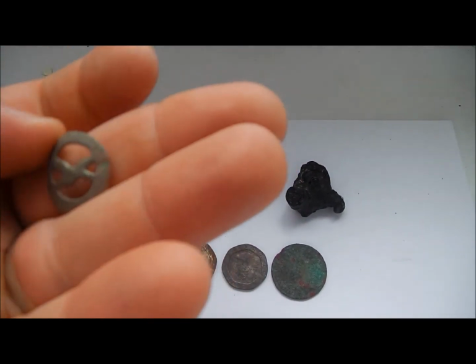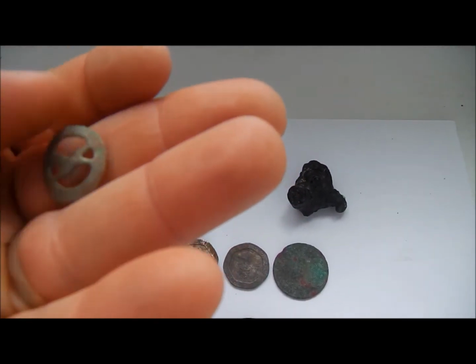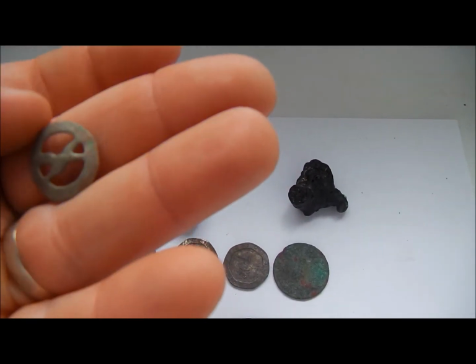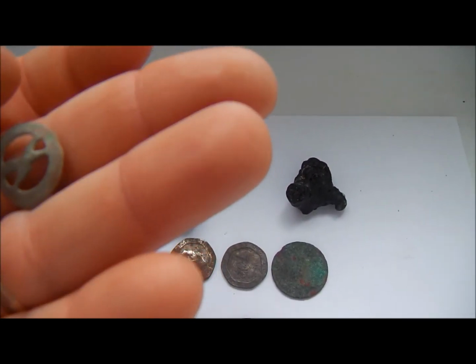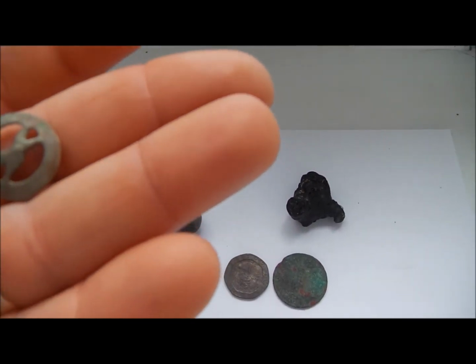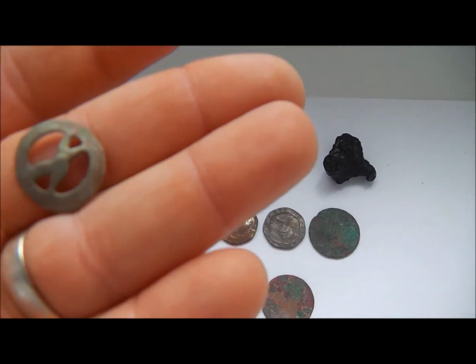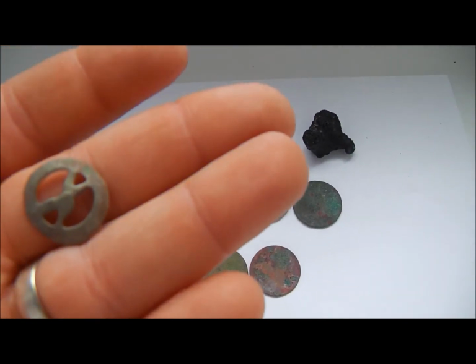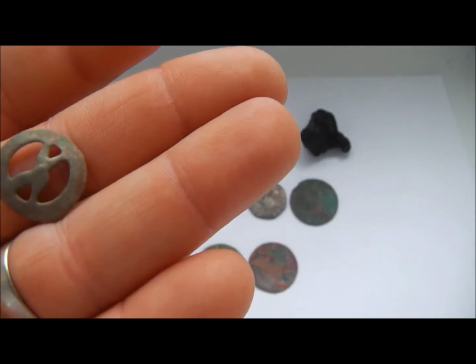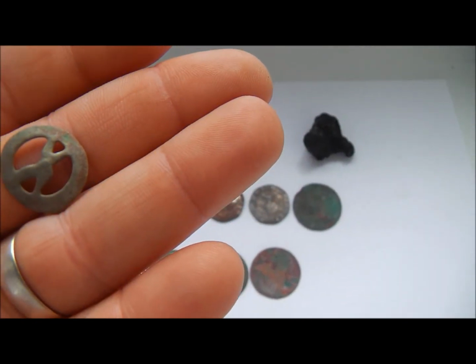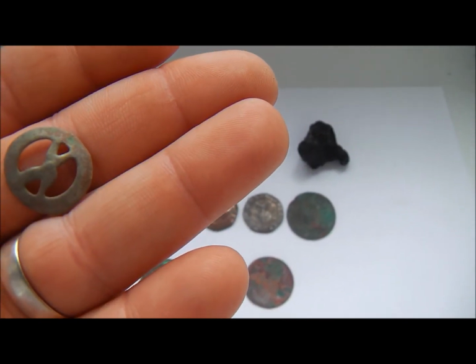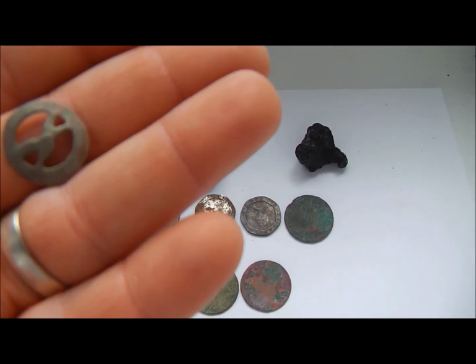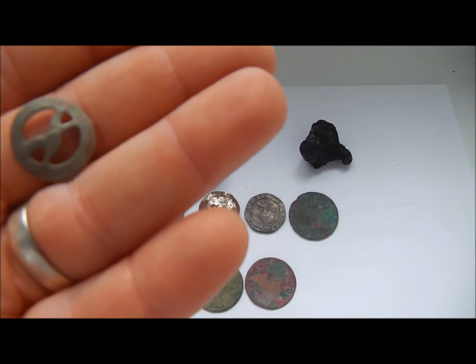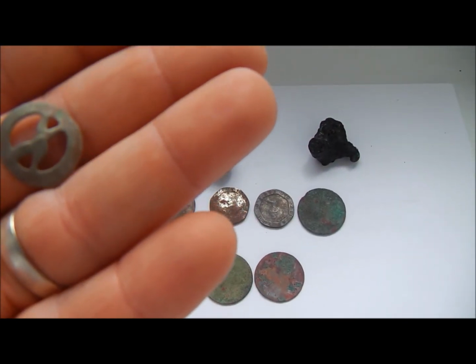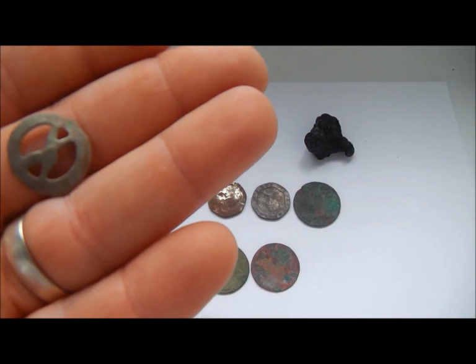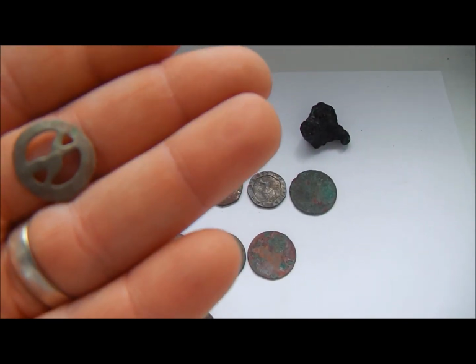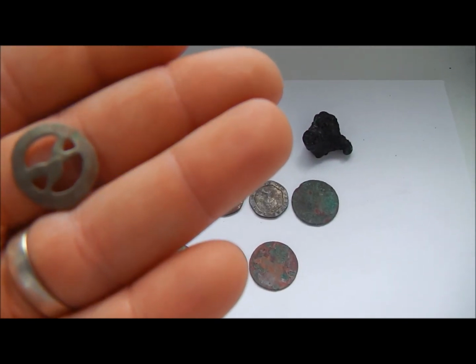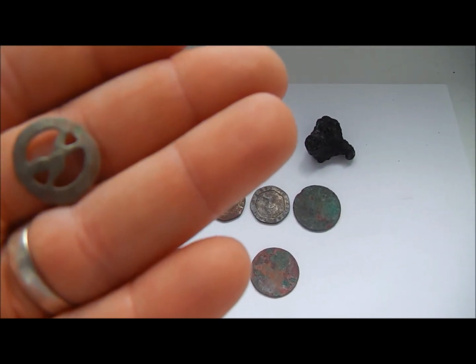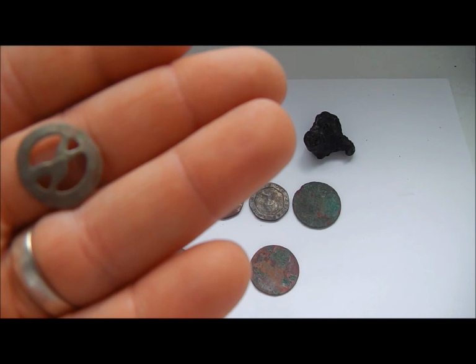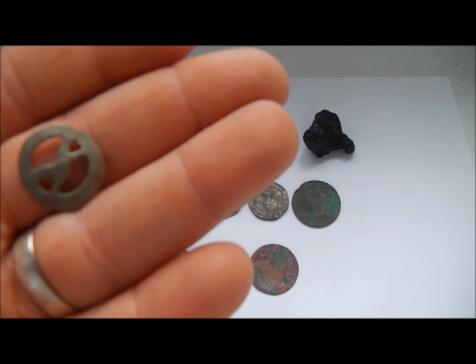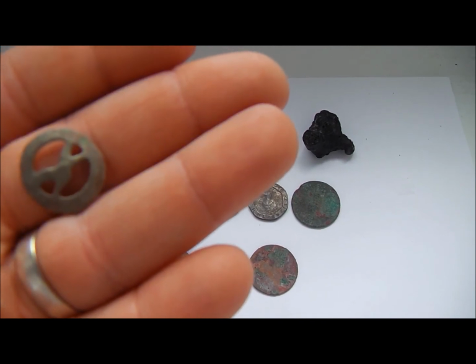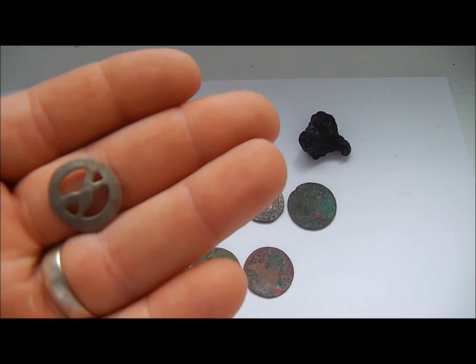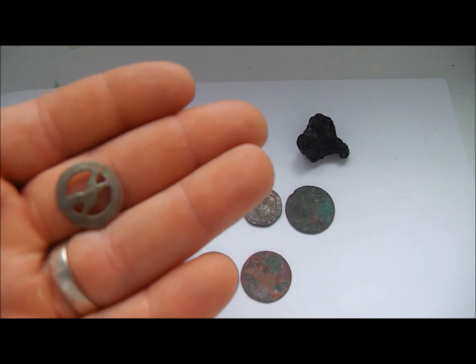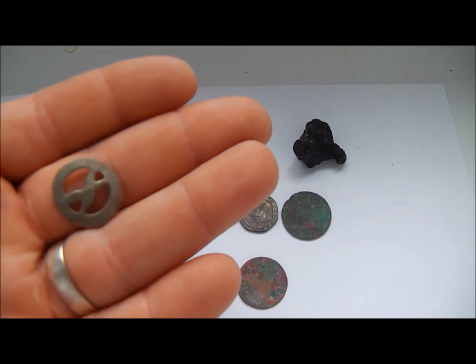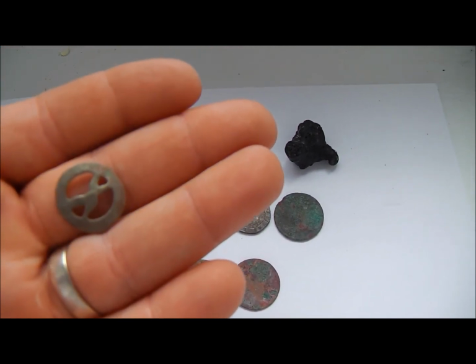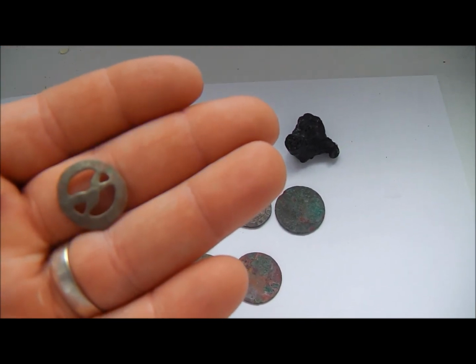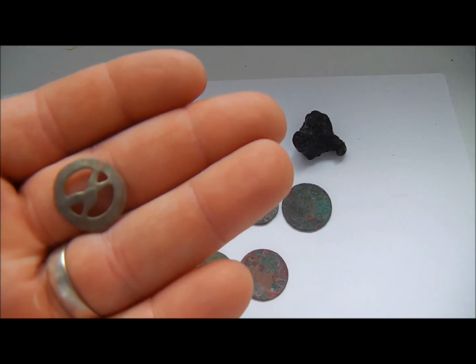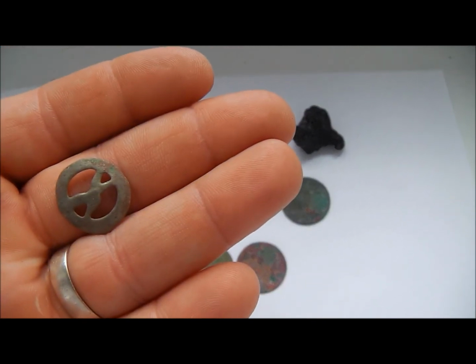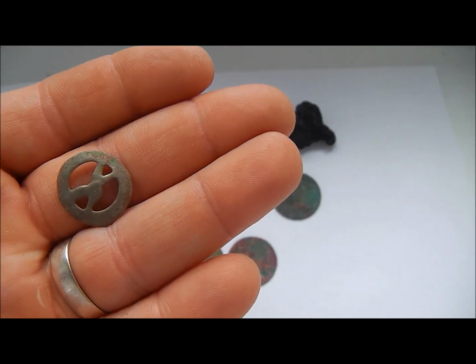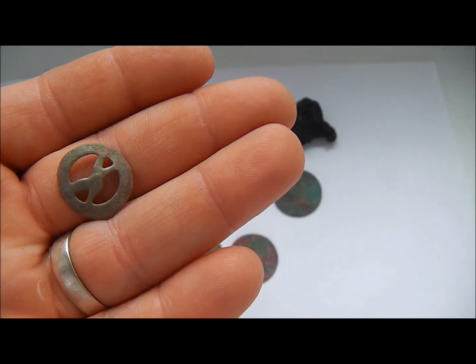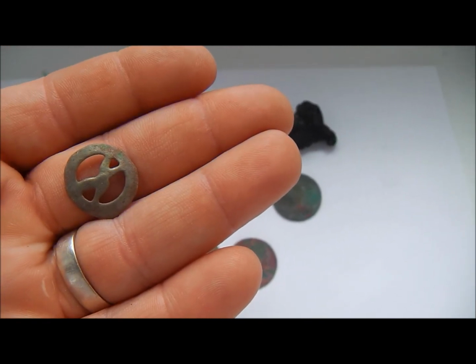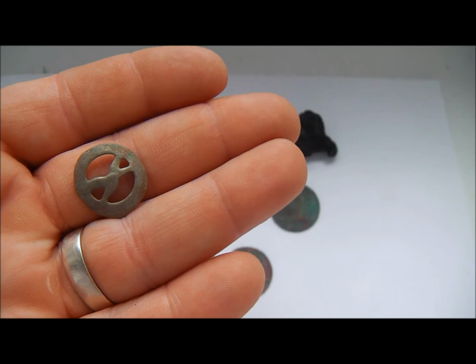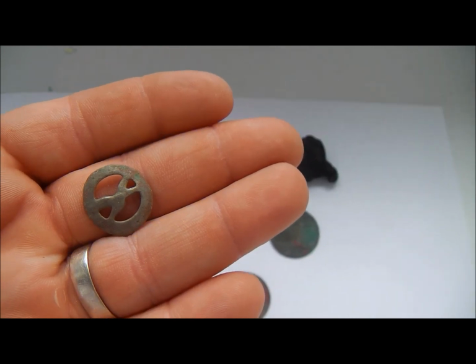Right guys, I'm going to be doing a hundred coin hunt soon at Helensbury Pier, and hopefully it will turn out some really good finds. Until then, good luck, happy hunting, and I'll catch you on the next one. Bye for now.